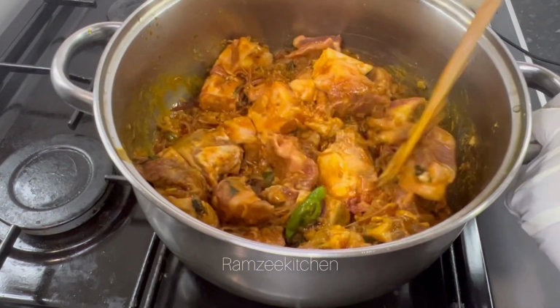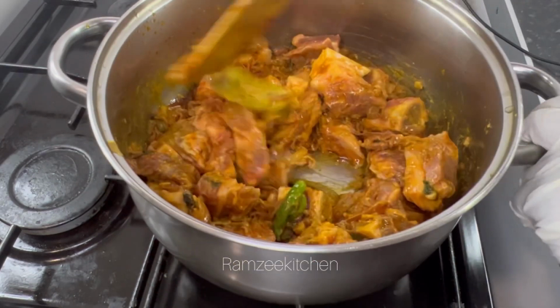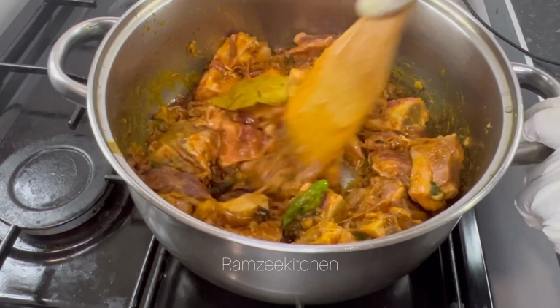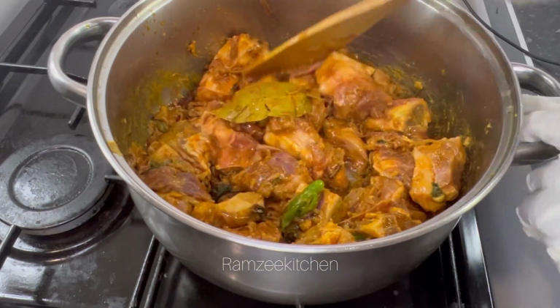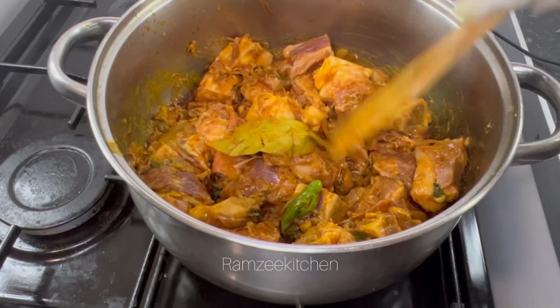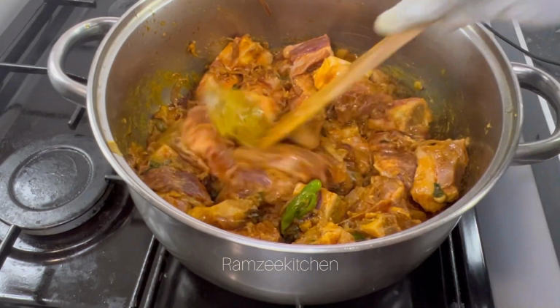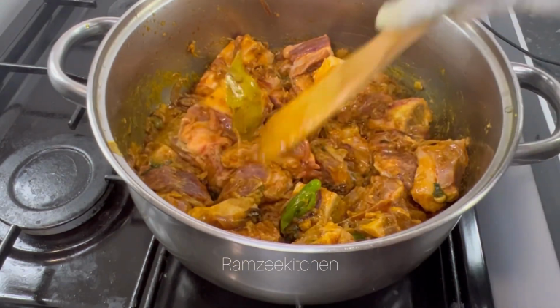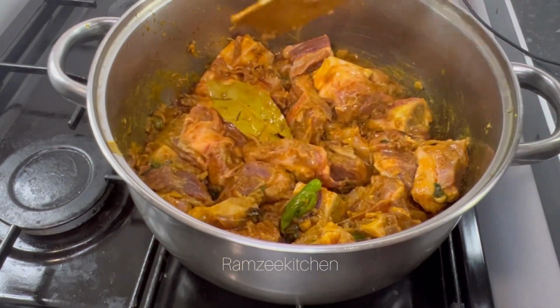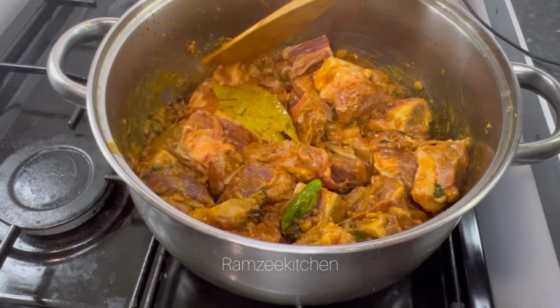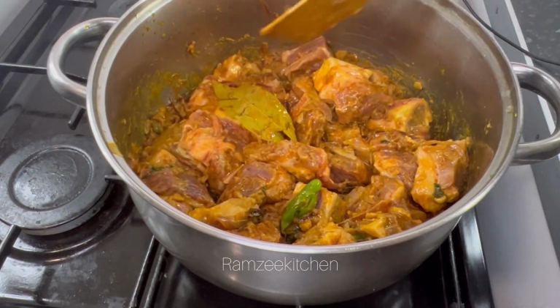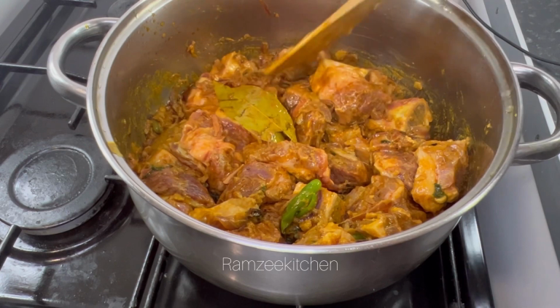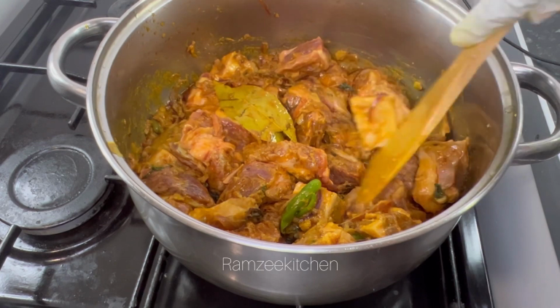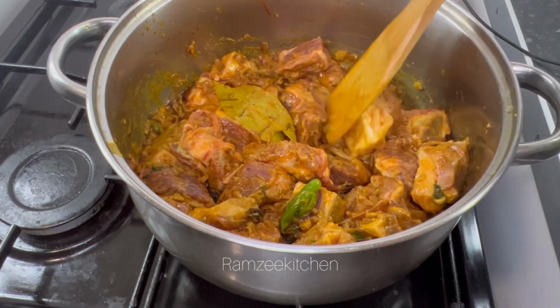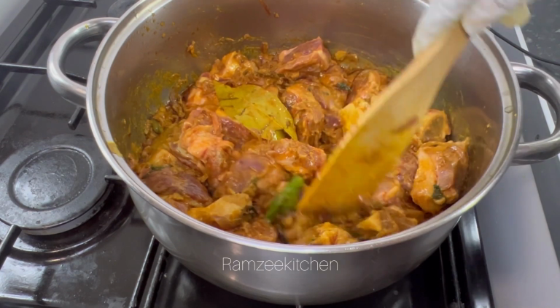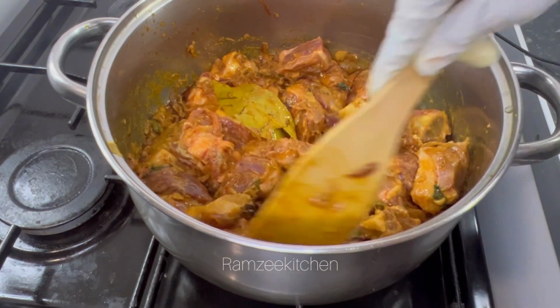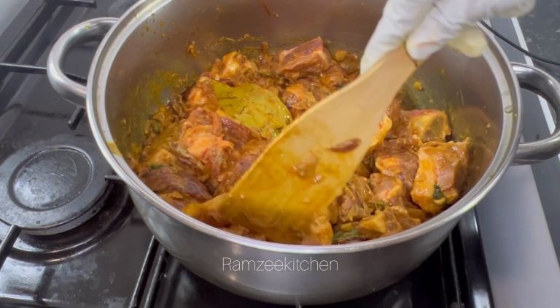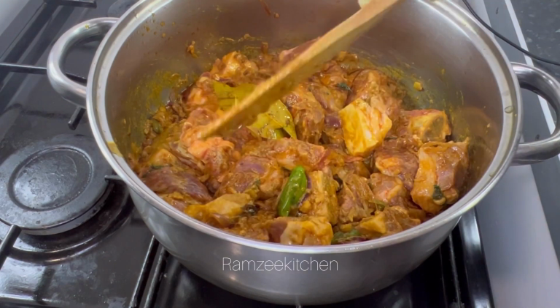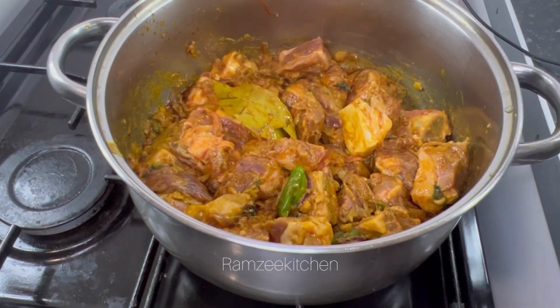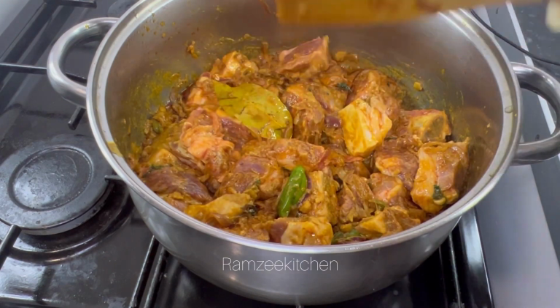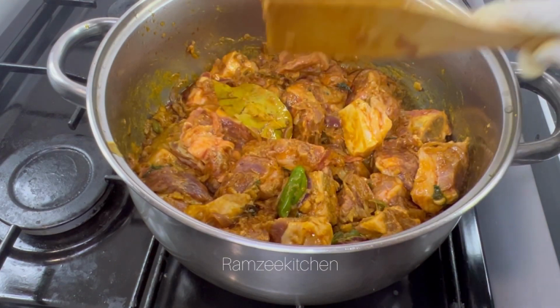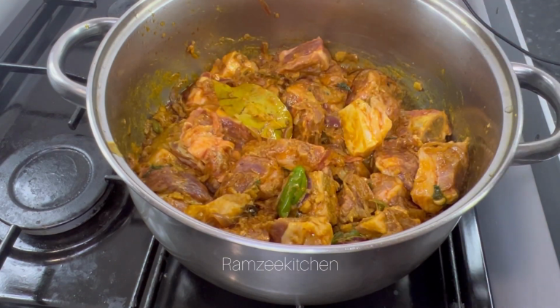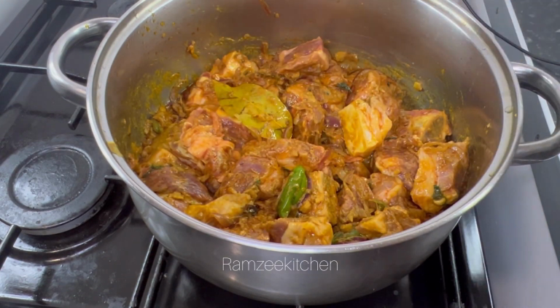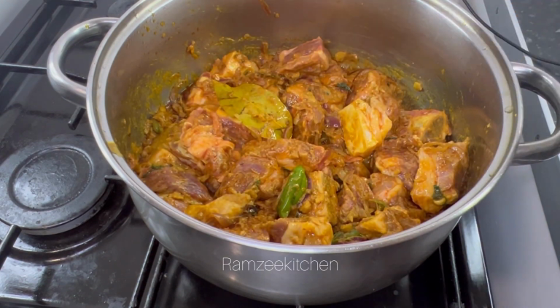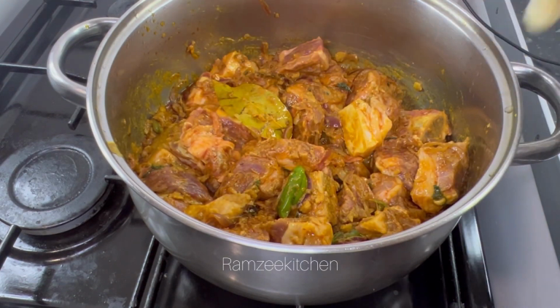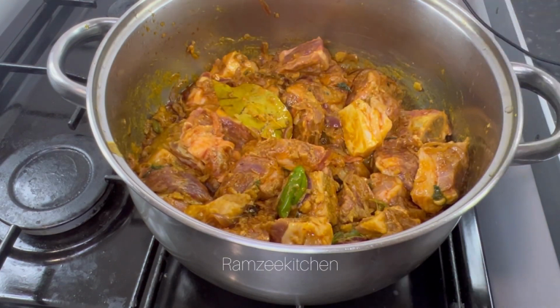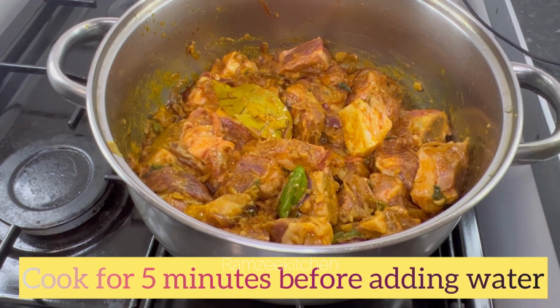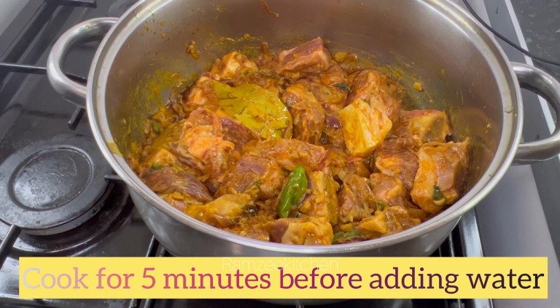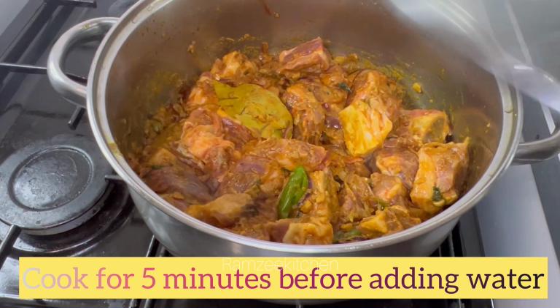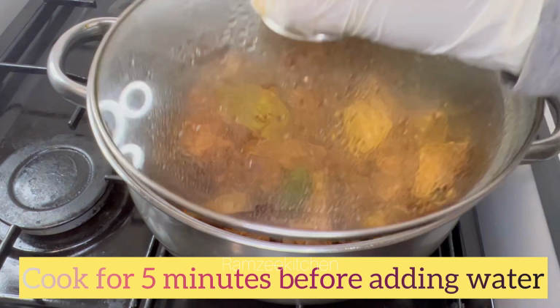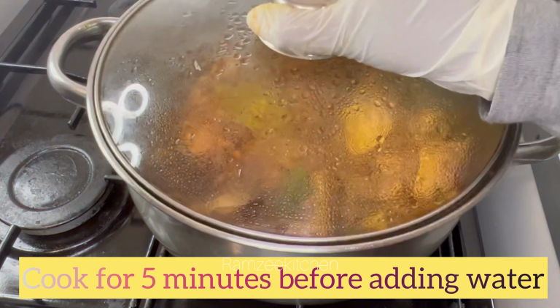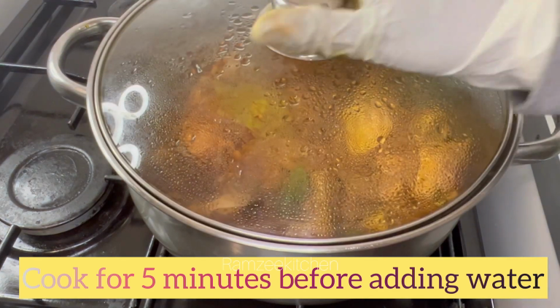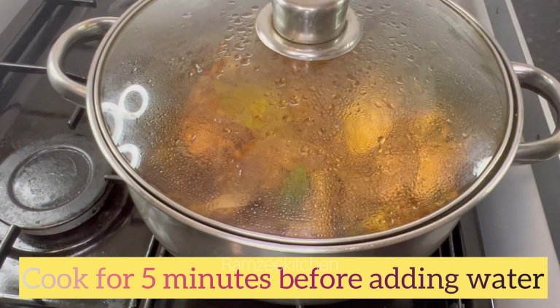I'm going to put it in the middle of the pan. I'm going to pour it in the pan. You can use it for a few minutes.